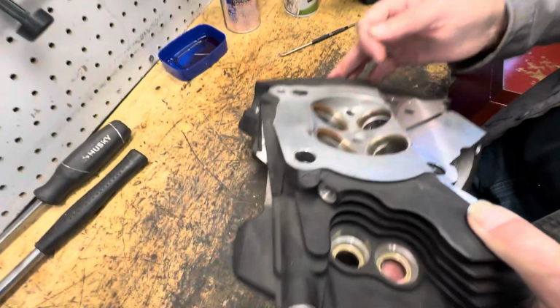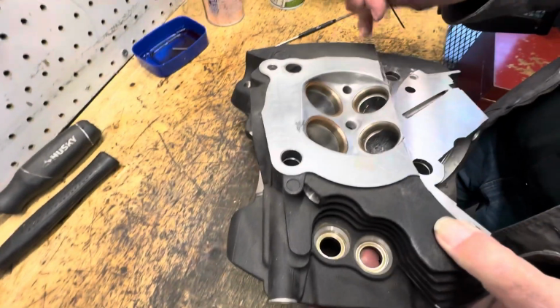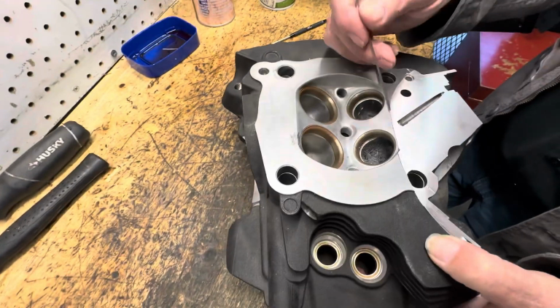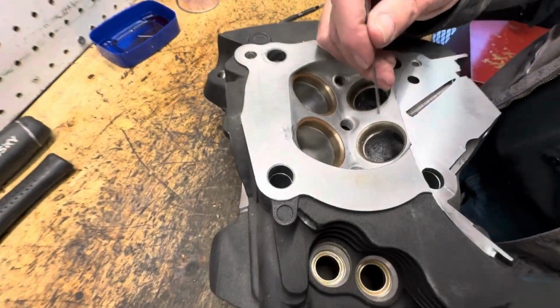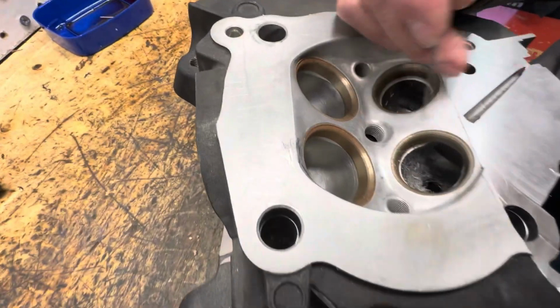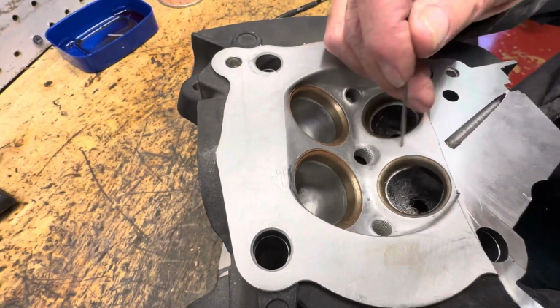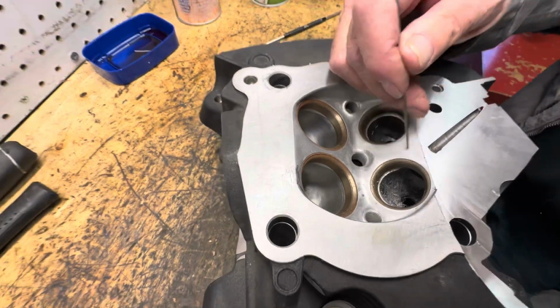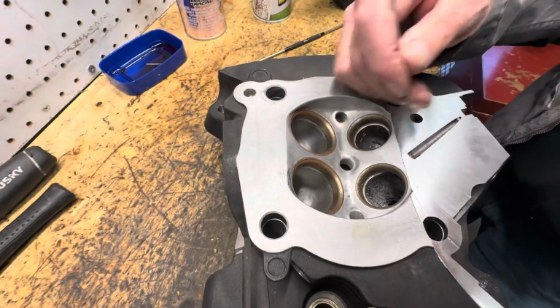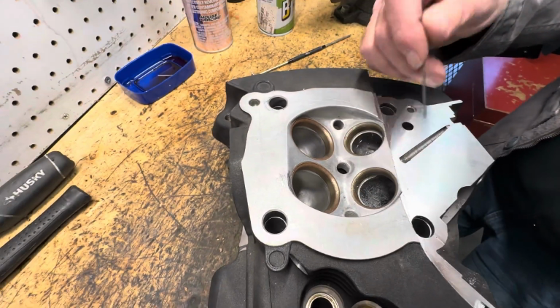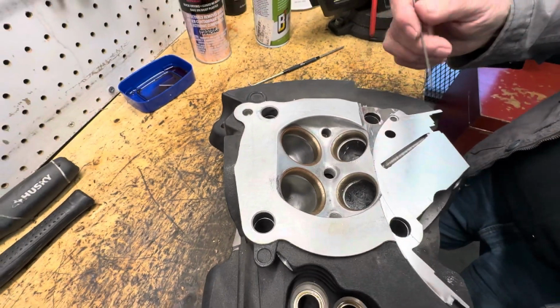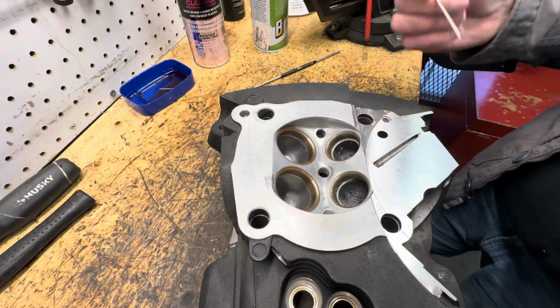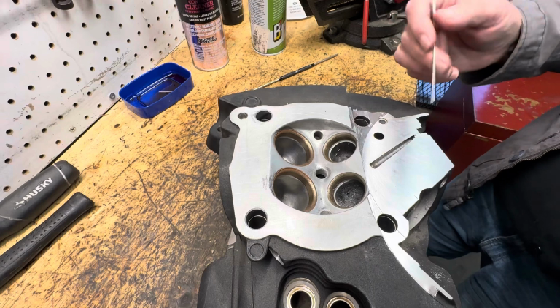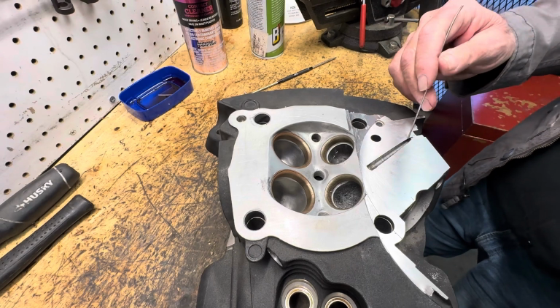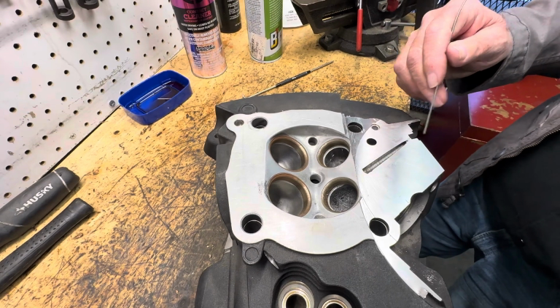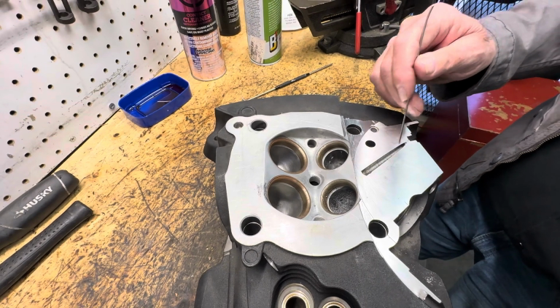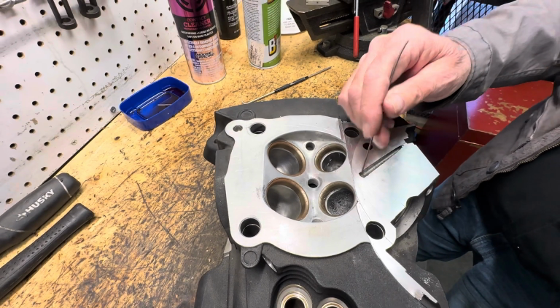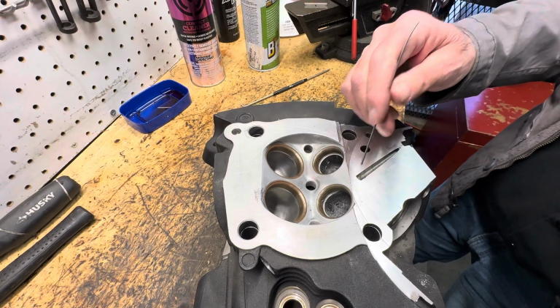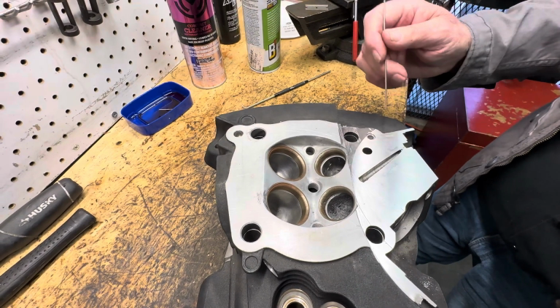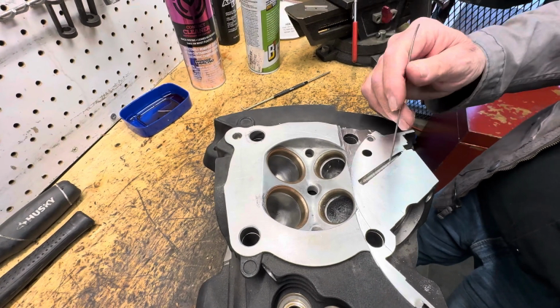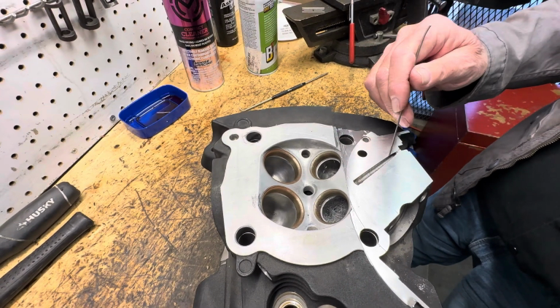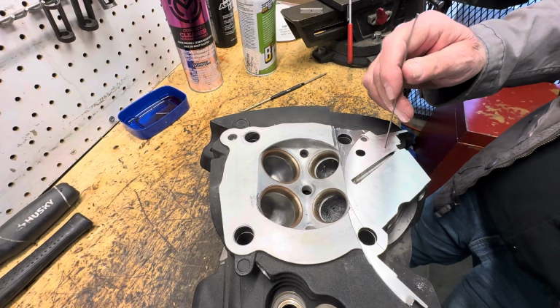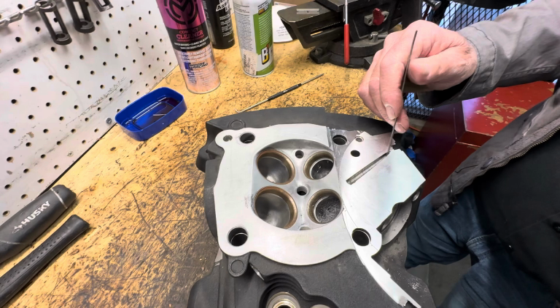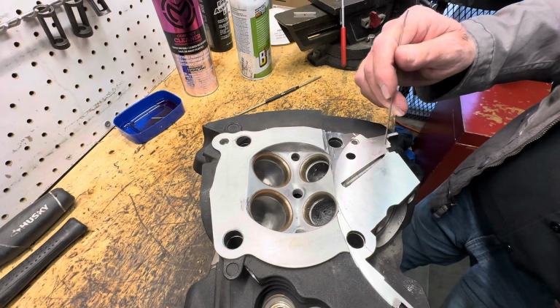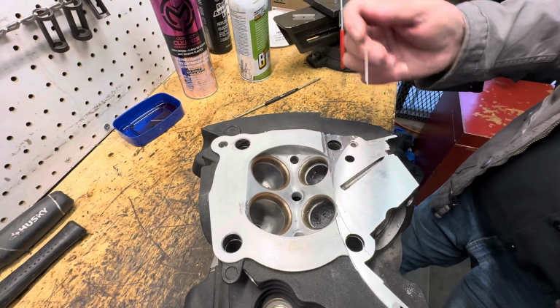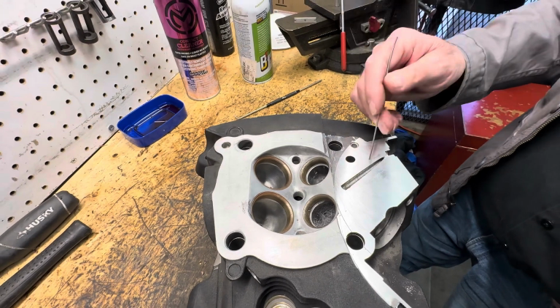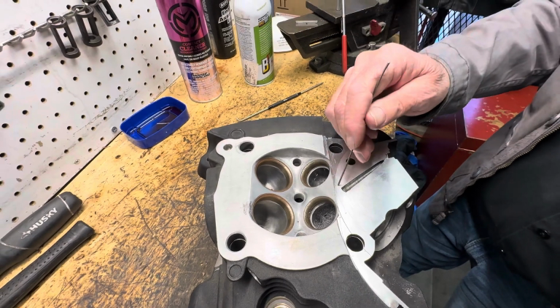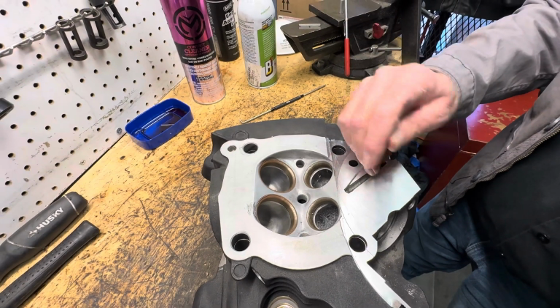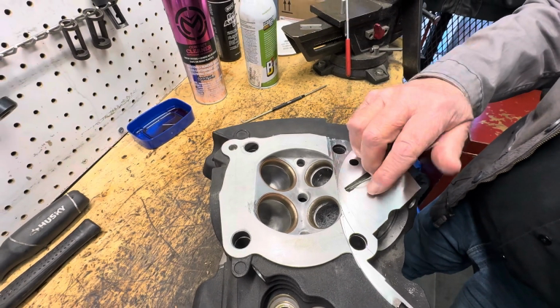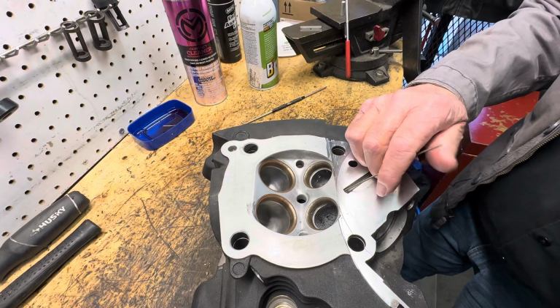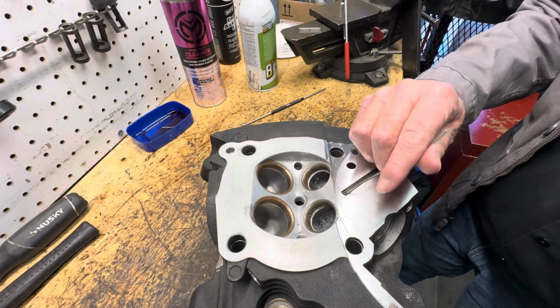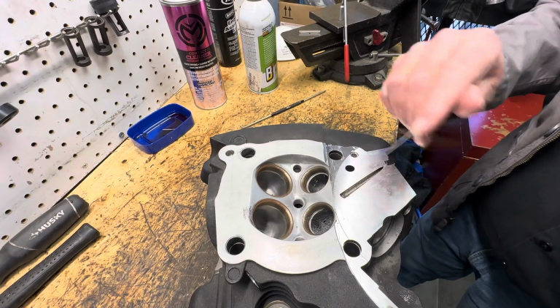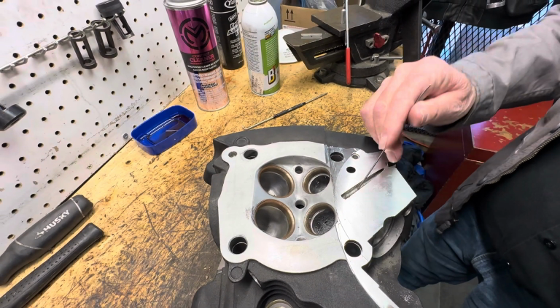Also, there's a channel here where it's supposed to cool the head. I kind of laugh at it — the oil running through here trying to cool it. I don't know, it must work for EPA.